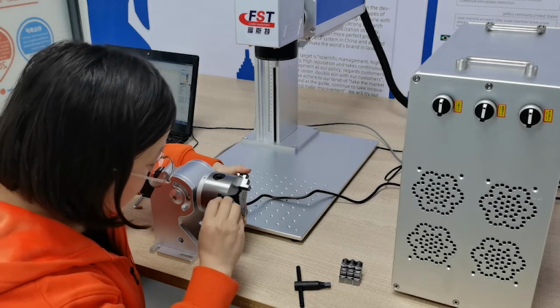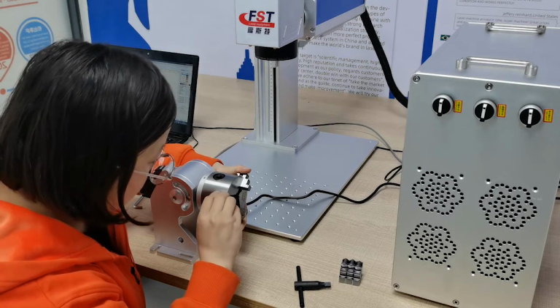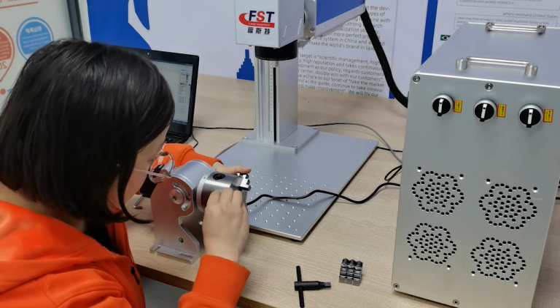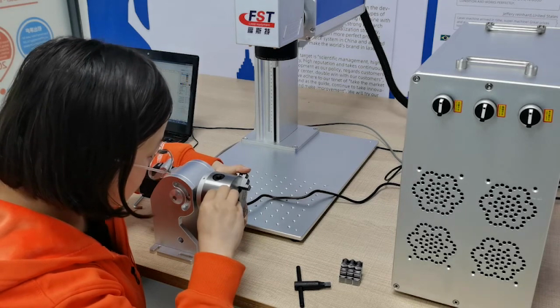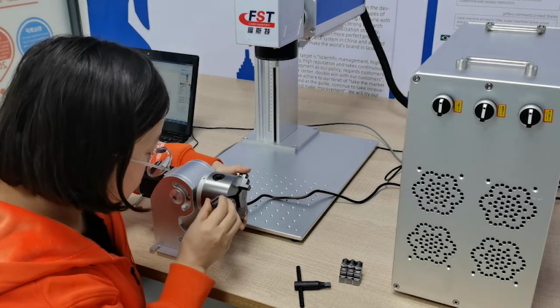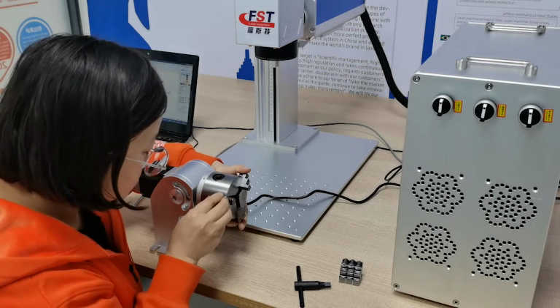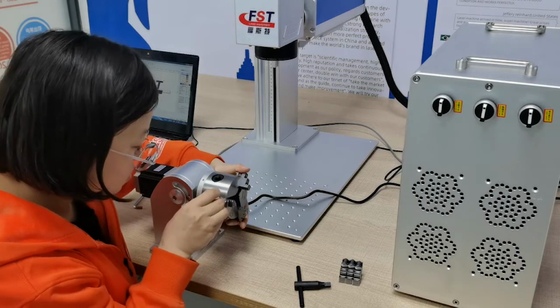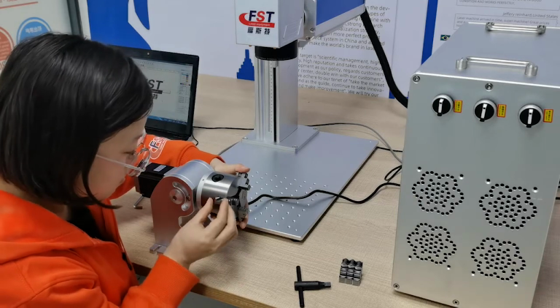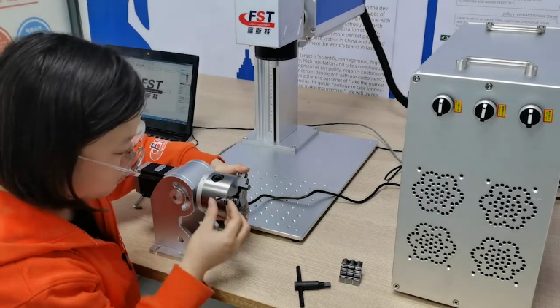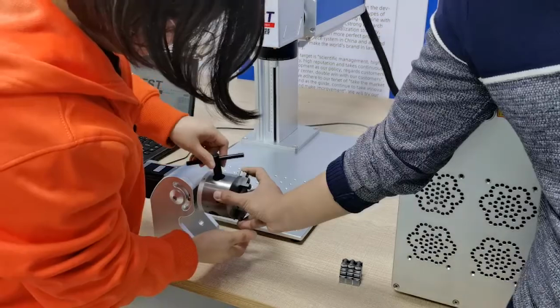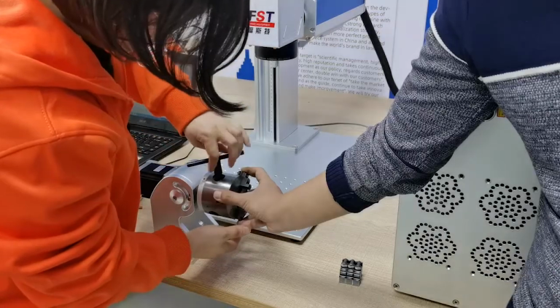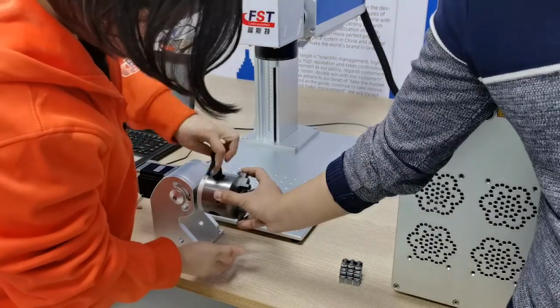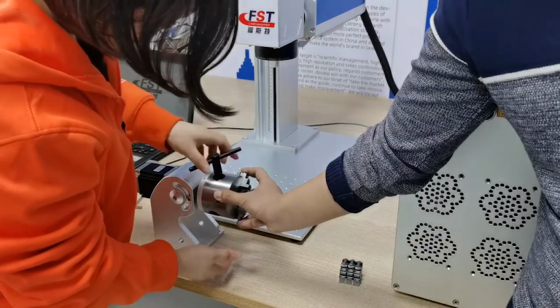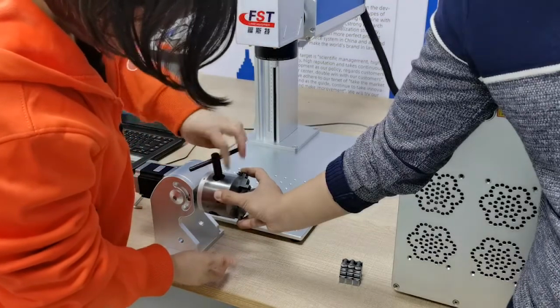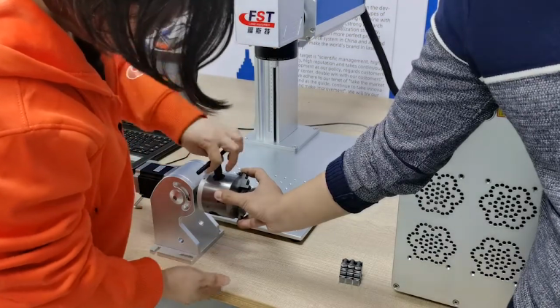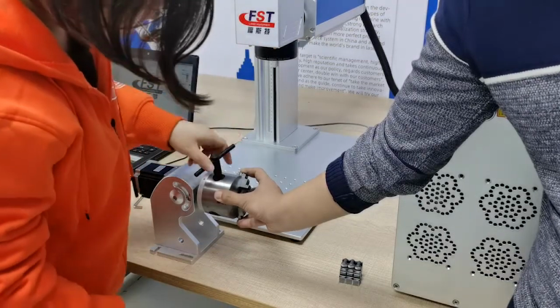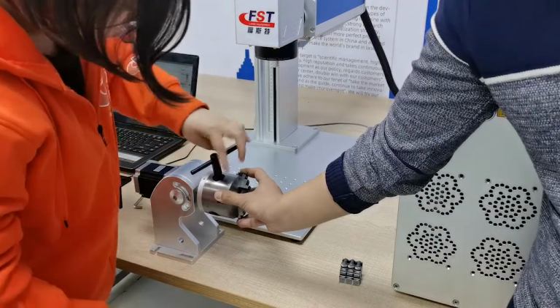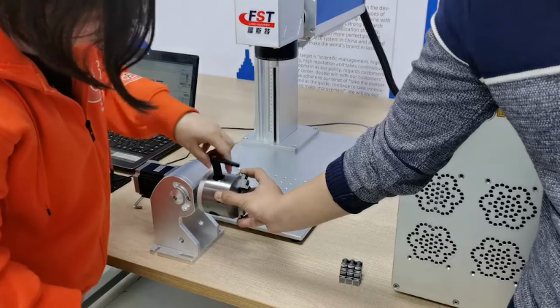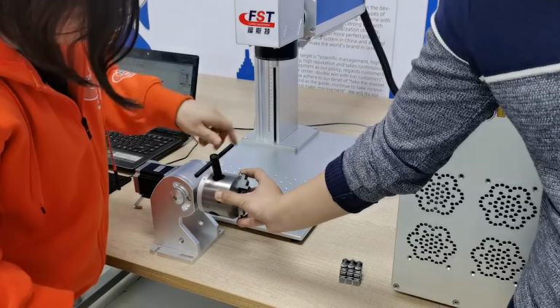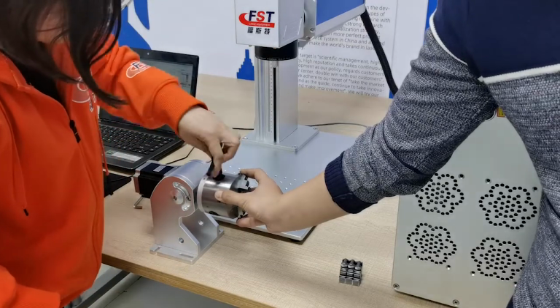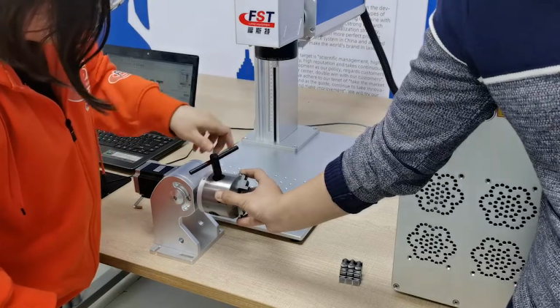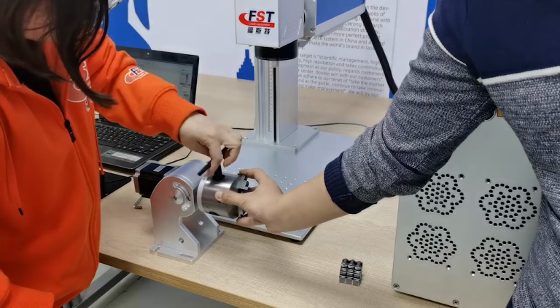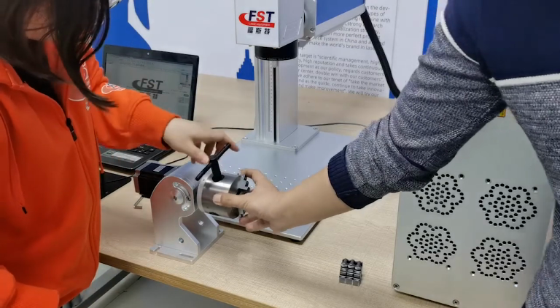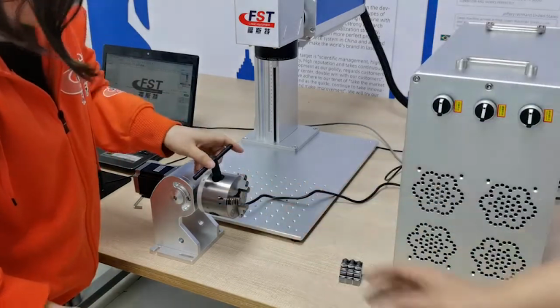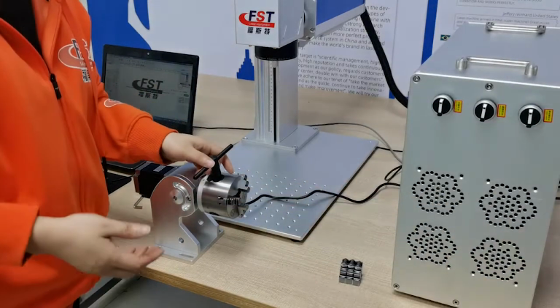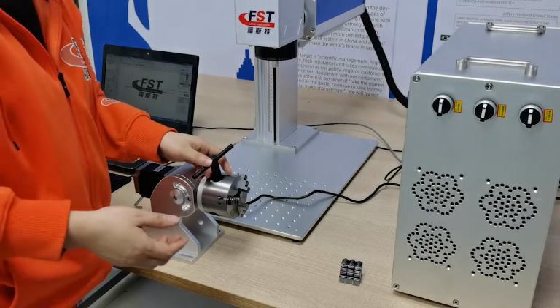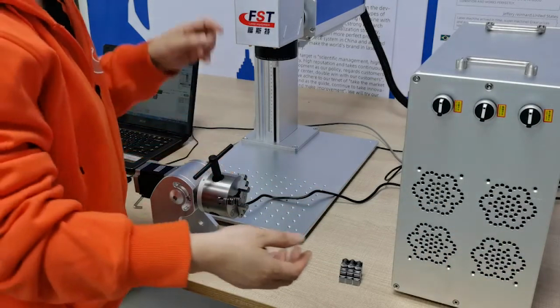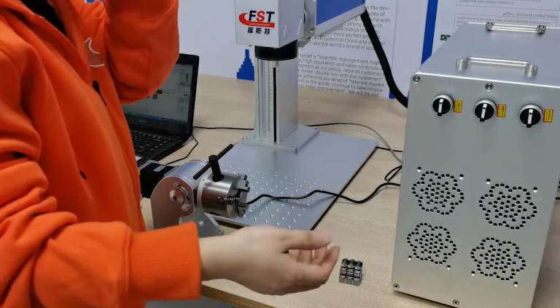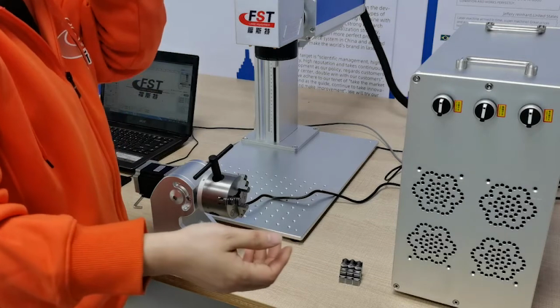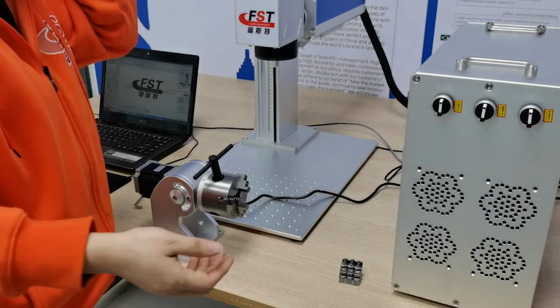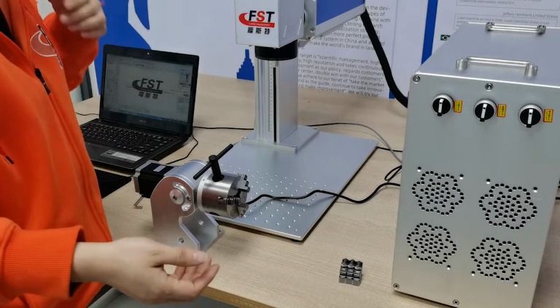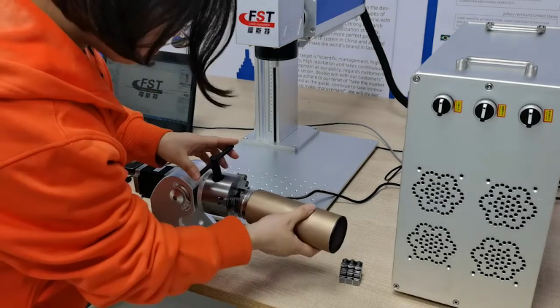Make sure all holders are exactly in the right position, because these are three different holders. After placing all three holders in position, turn the key clockwise to lock the three holders on the rotary.